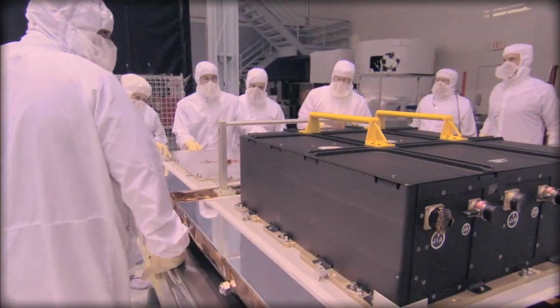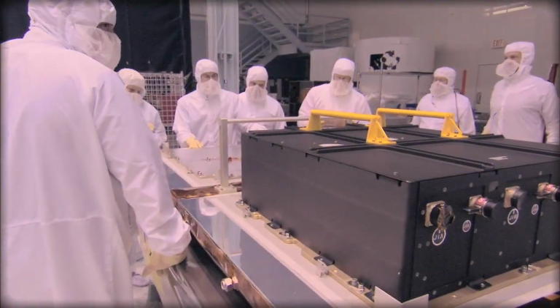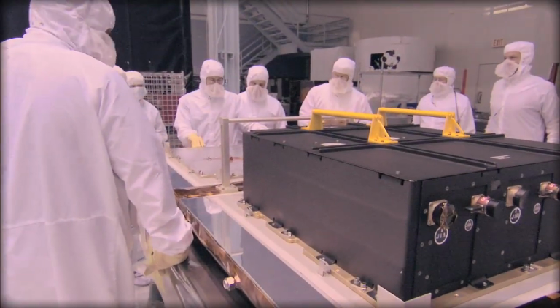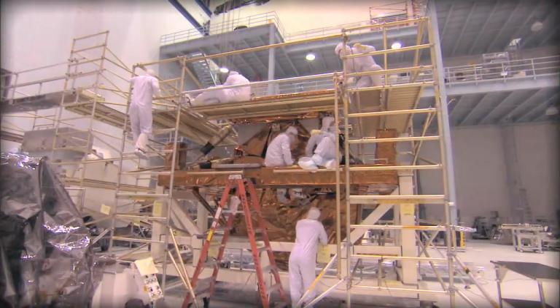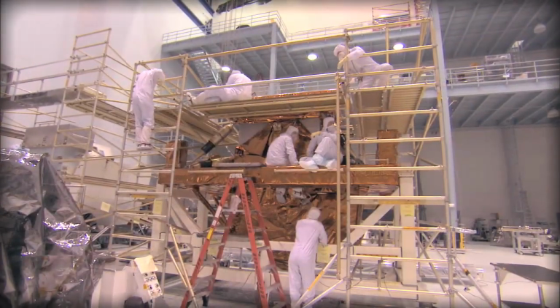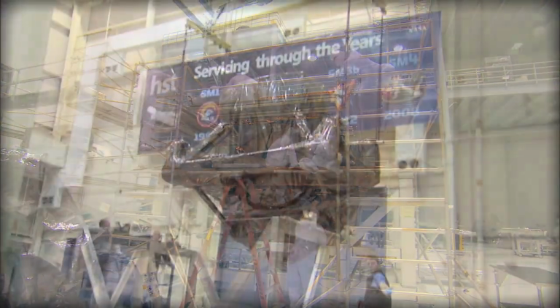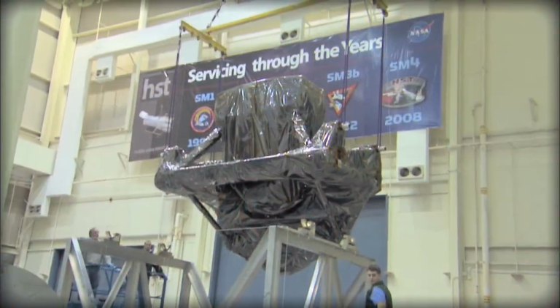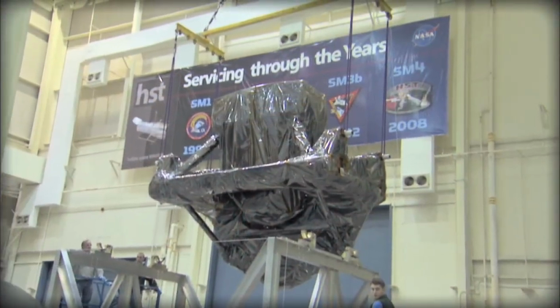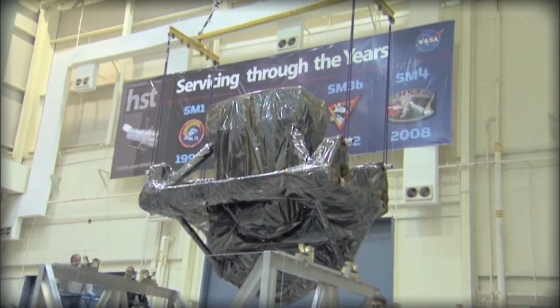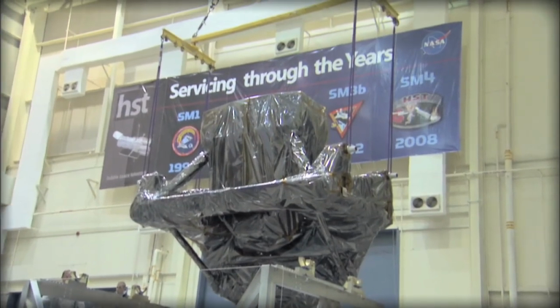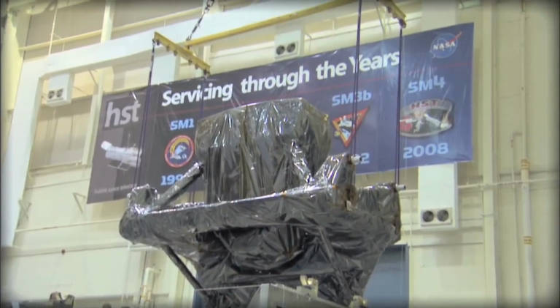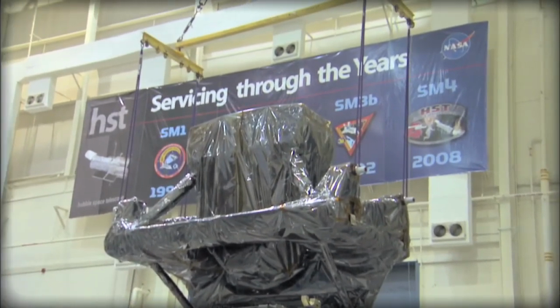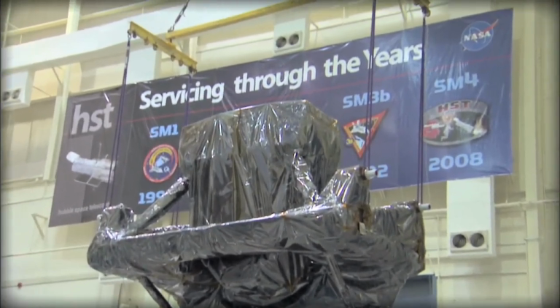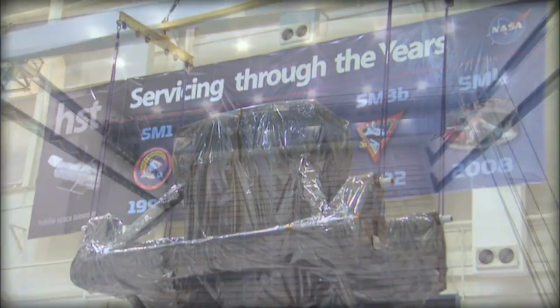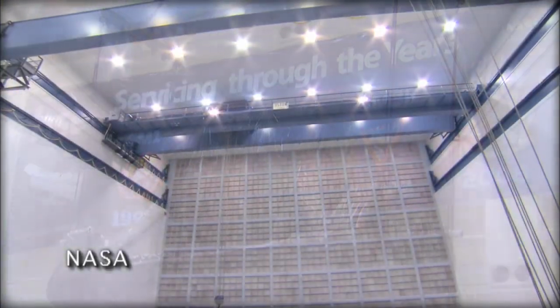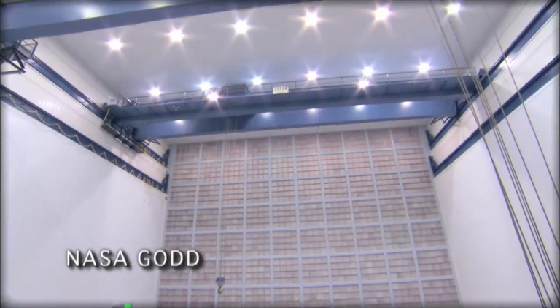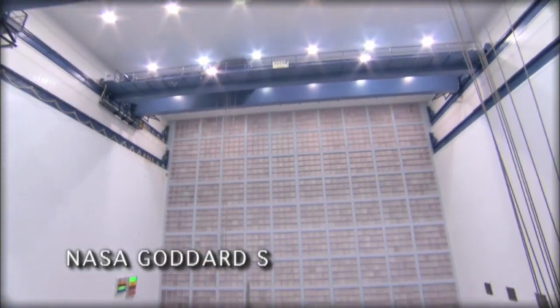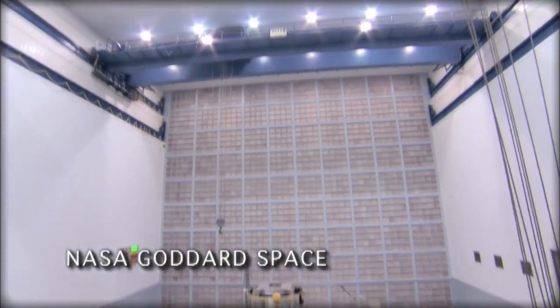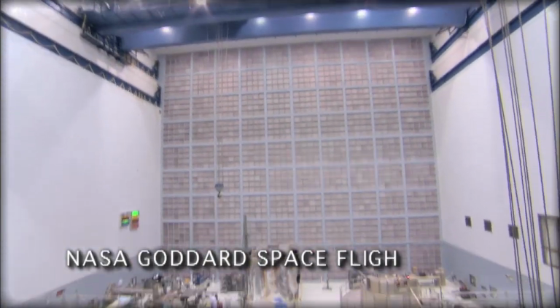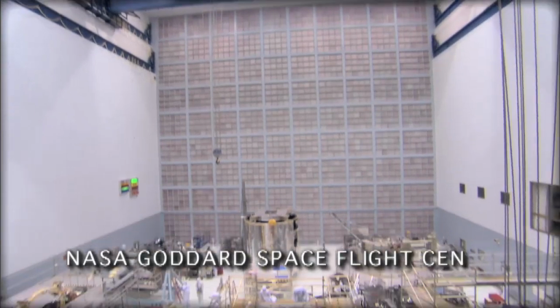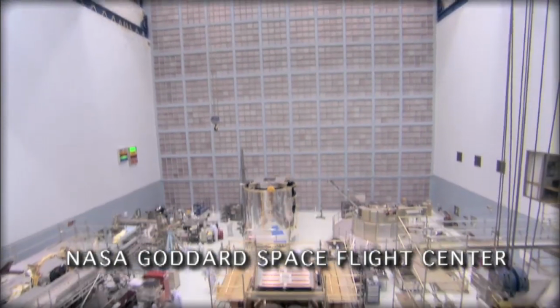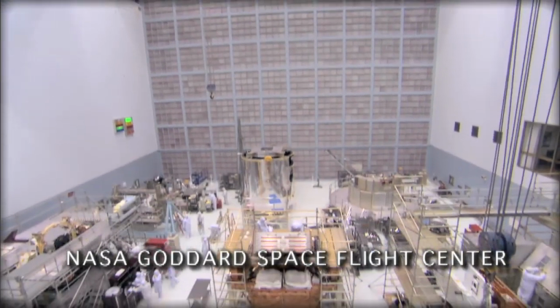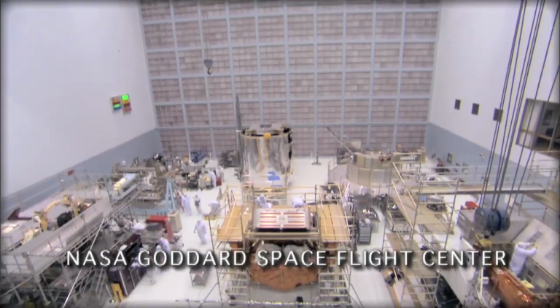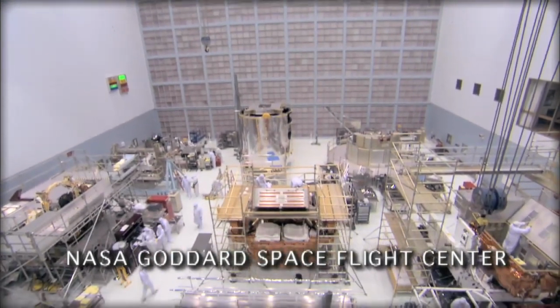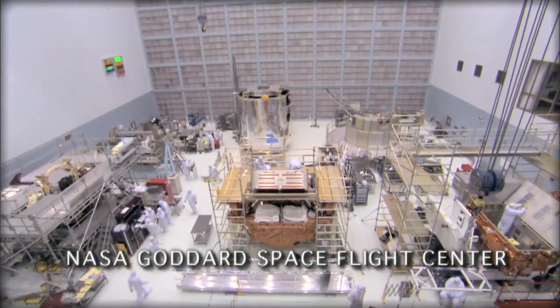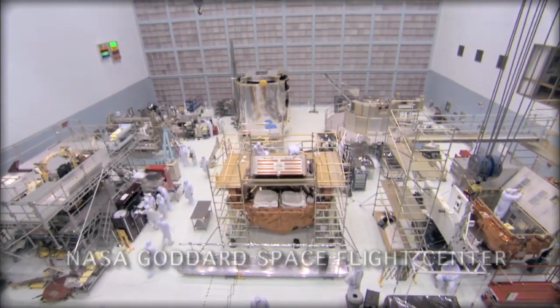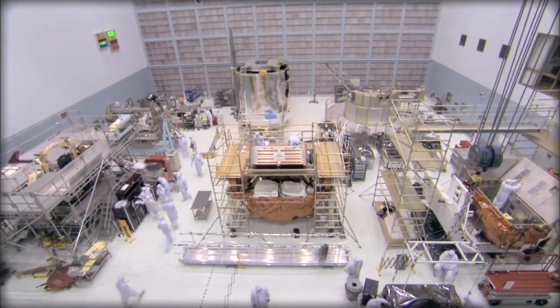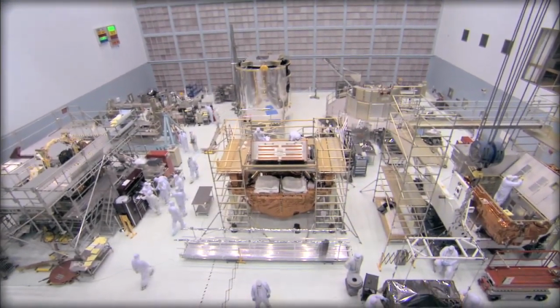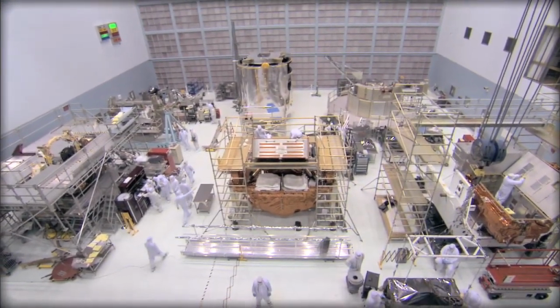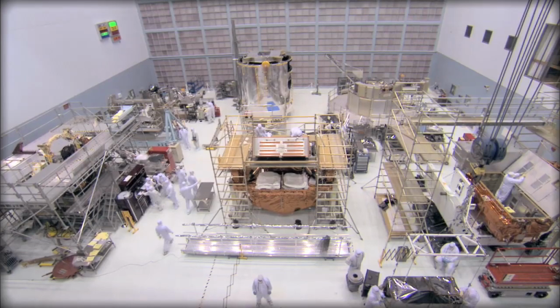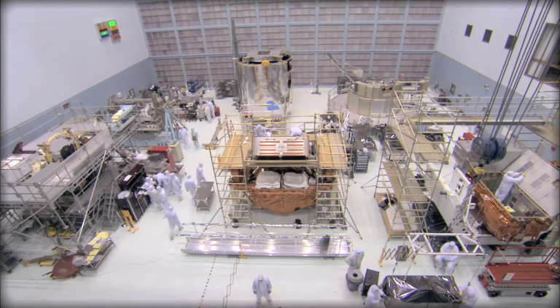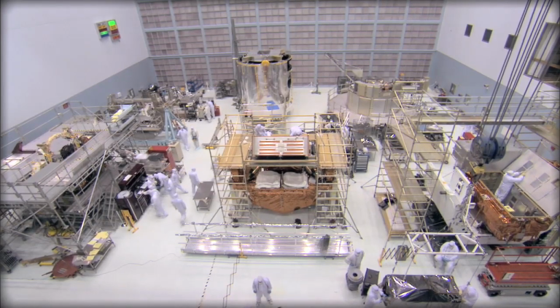Preparations for the last servicing mission to the Hubble Space Telescope are well underway at several NASA facilities. Almost all 22,000 pounds of Service Mission 4 hardware is at some stage of integration and test at the Goddard Space Flight Center in Maryland.